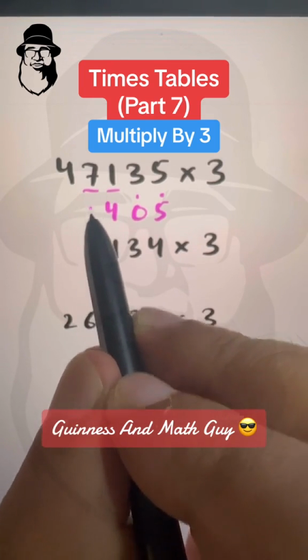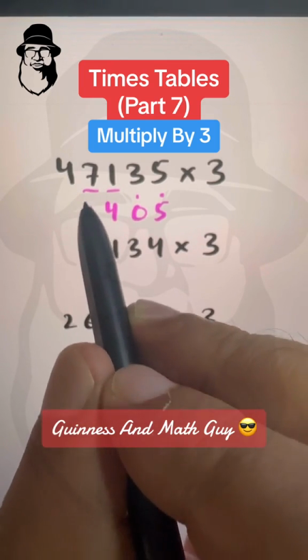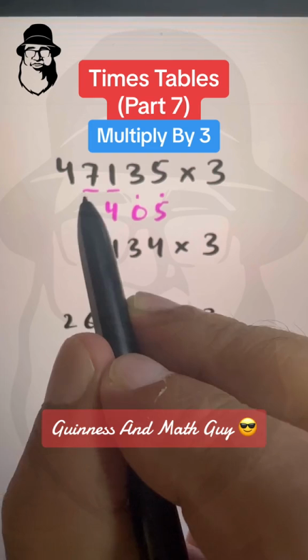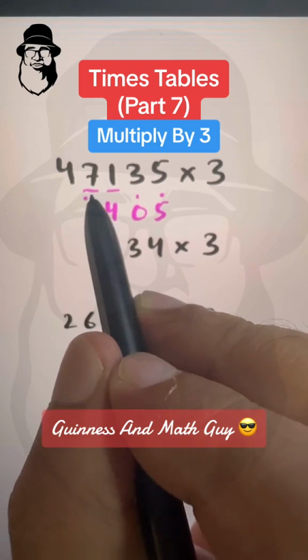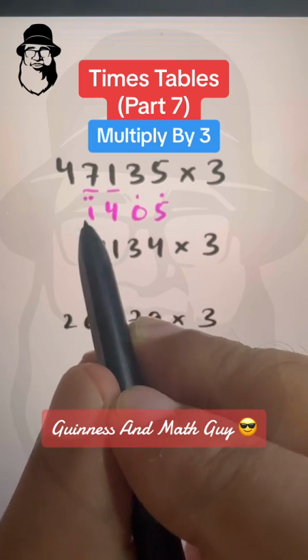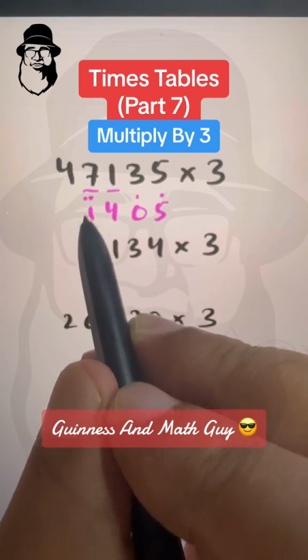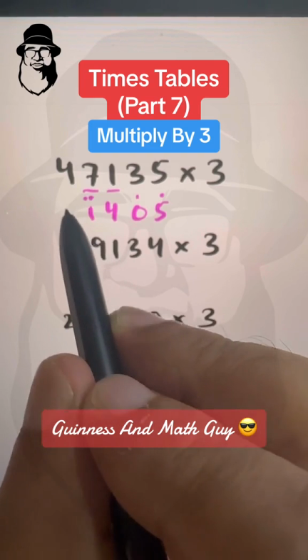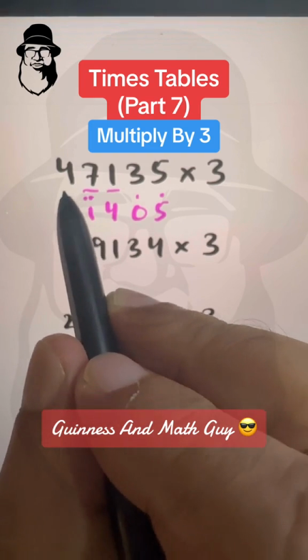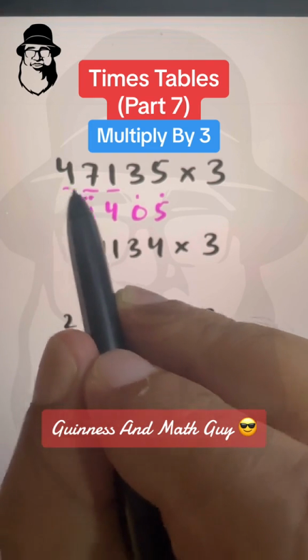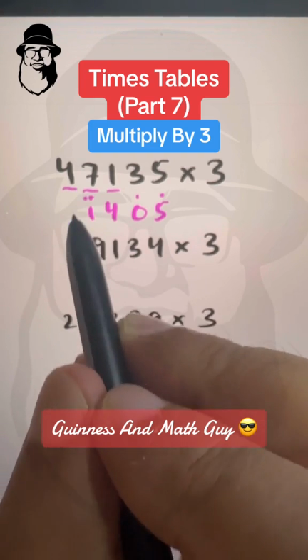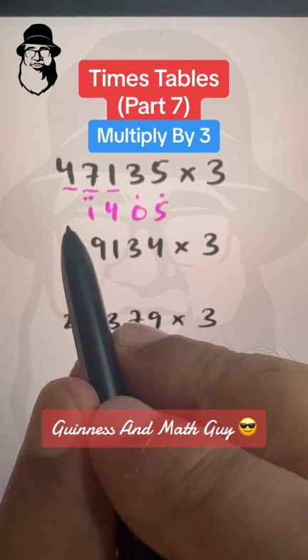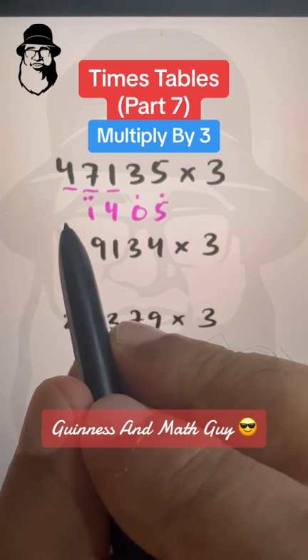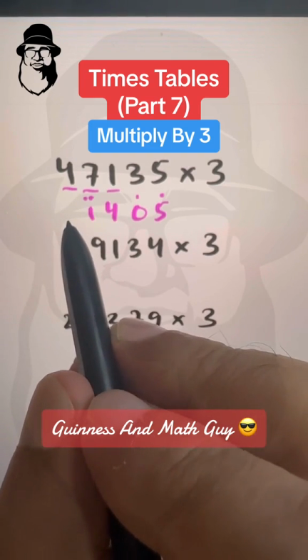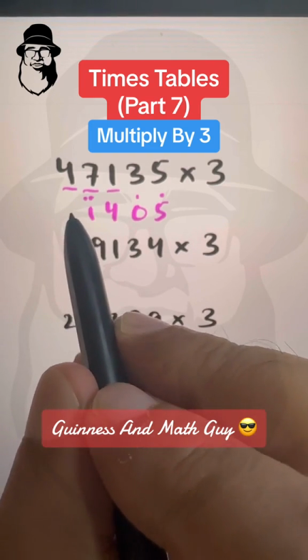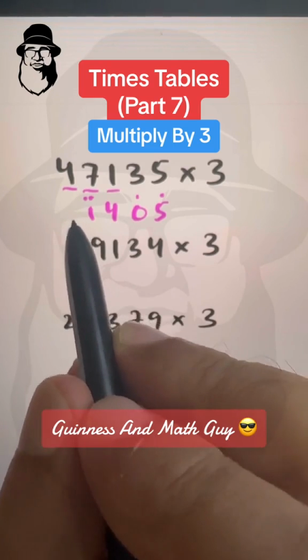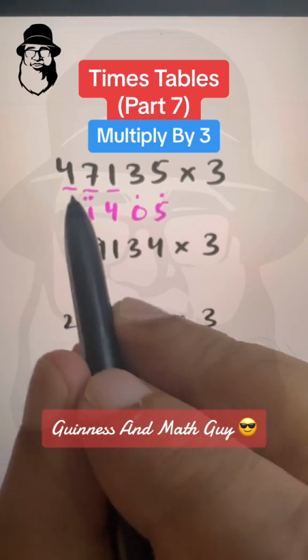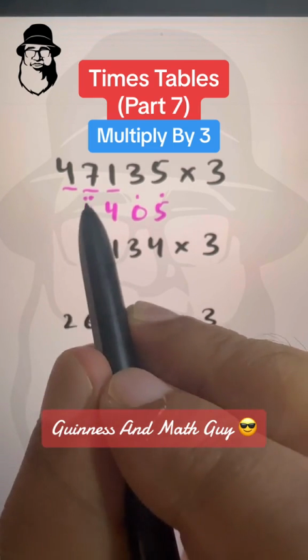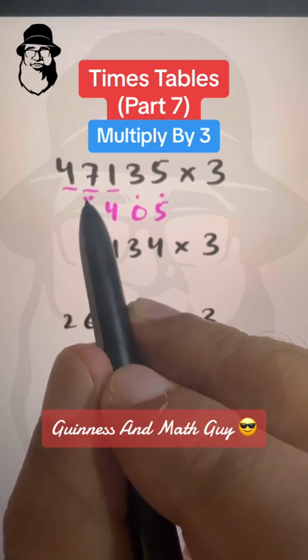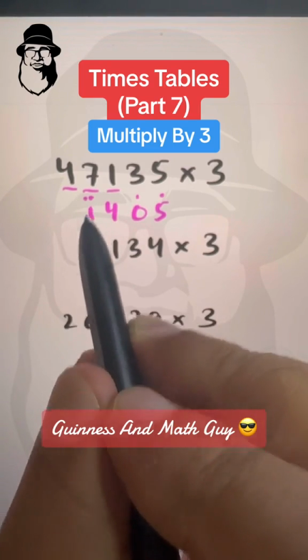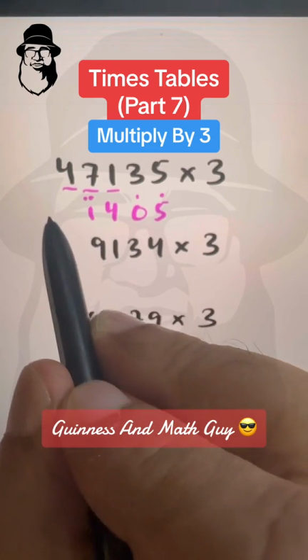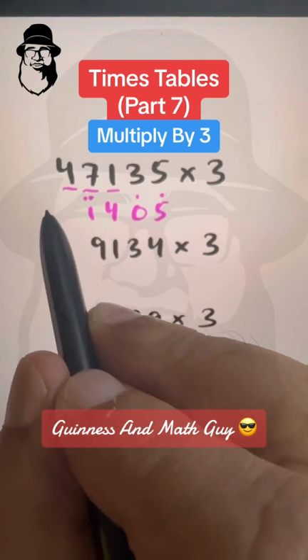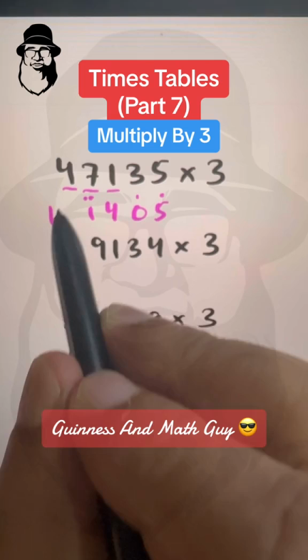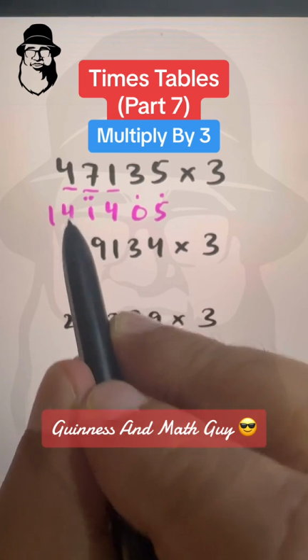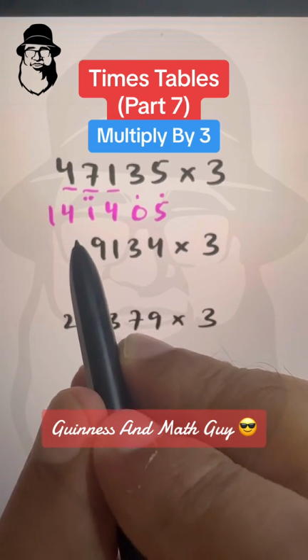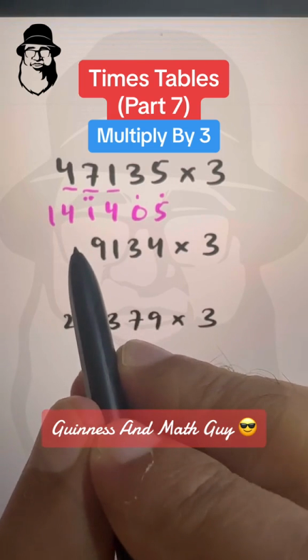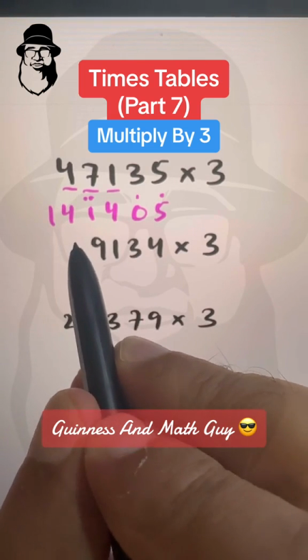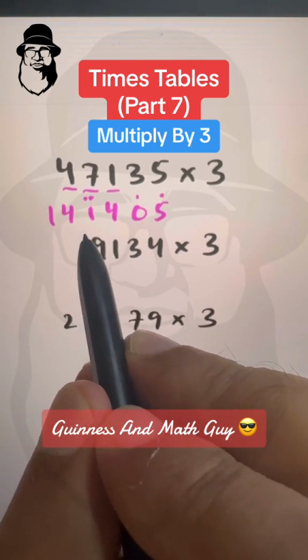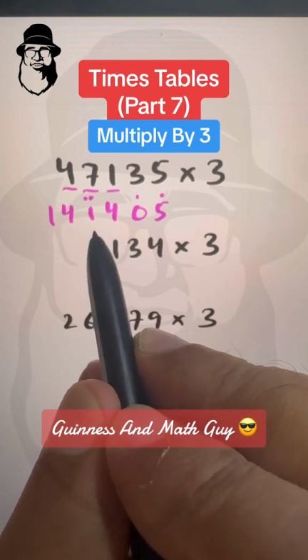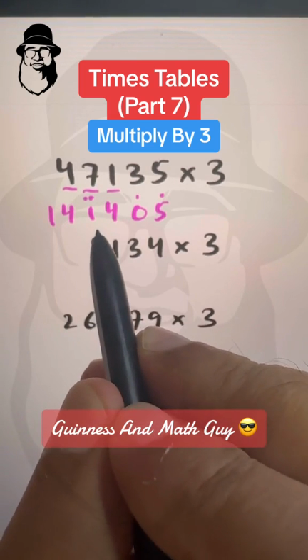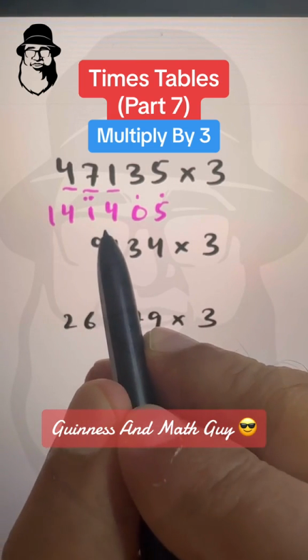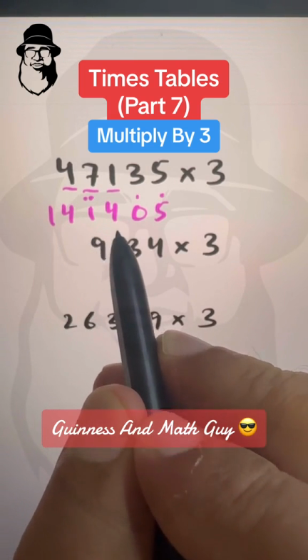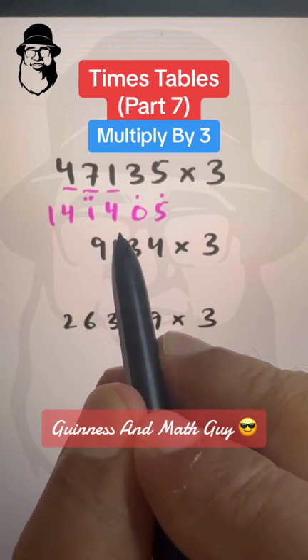So we will write 21 like this with two dots. Double of 4 is 8 plus 4 is 12, plus this 2 will make it 14, and that is our final answer: 14.